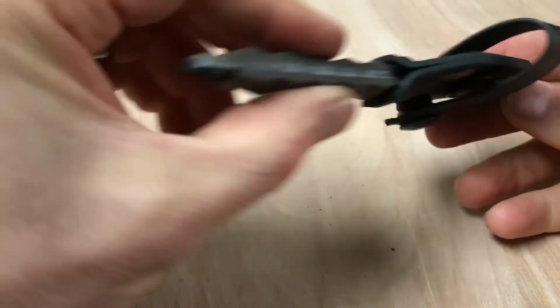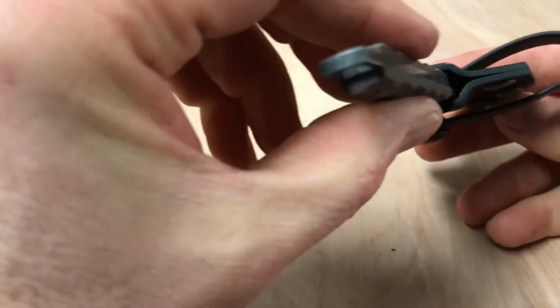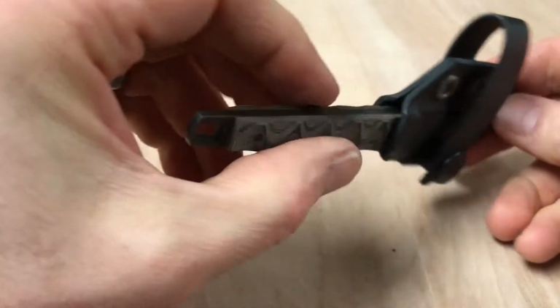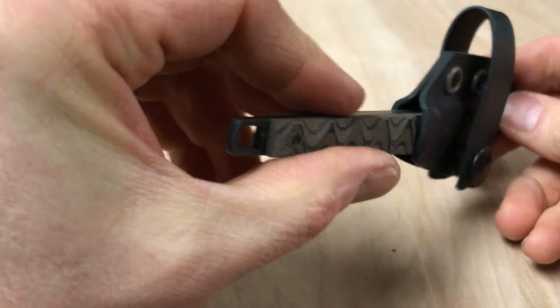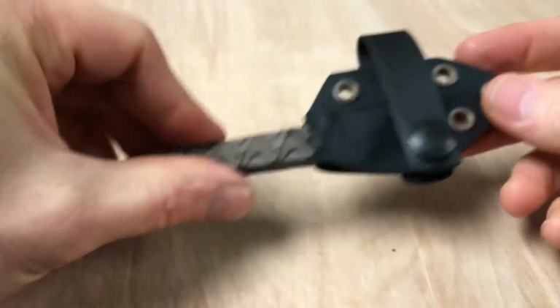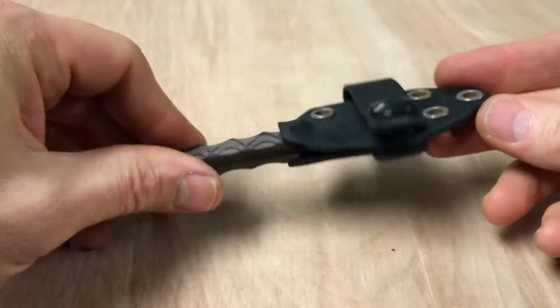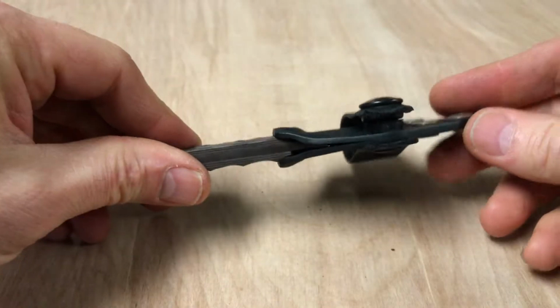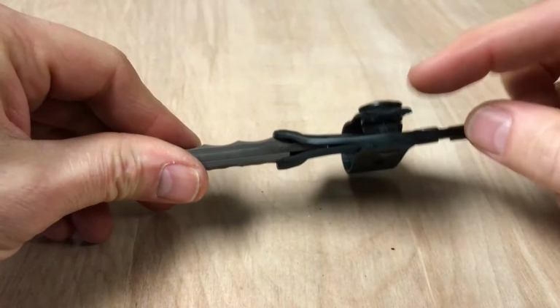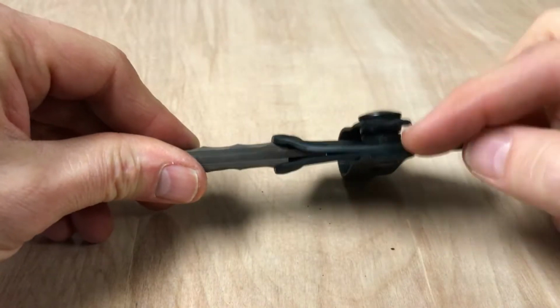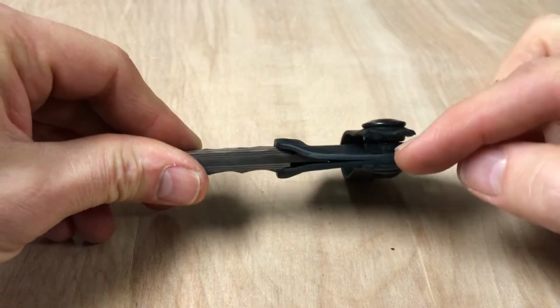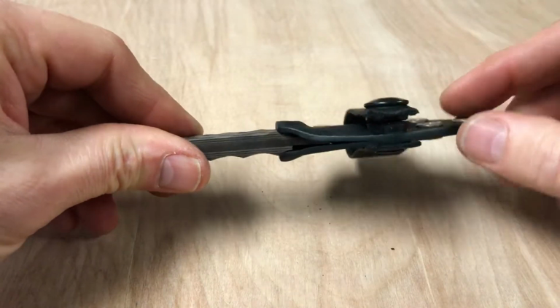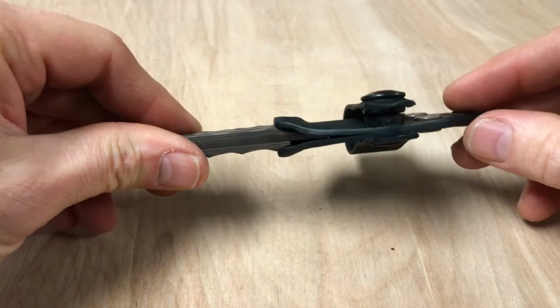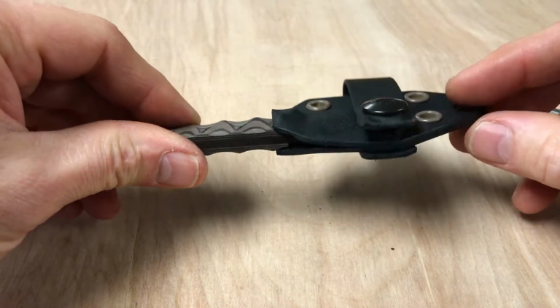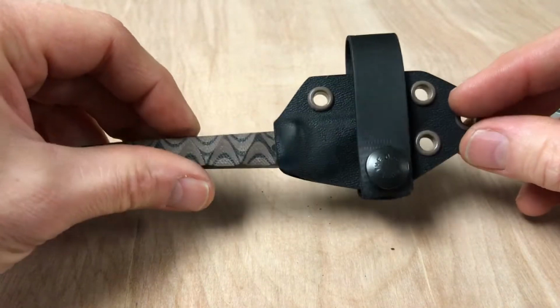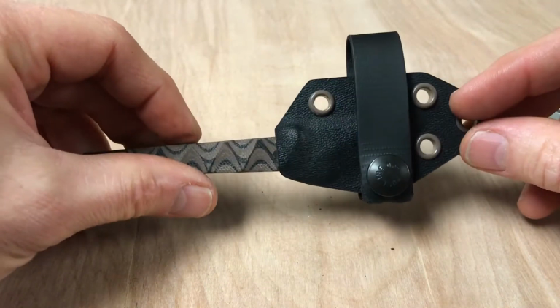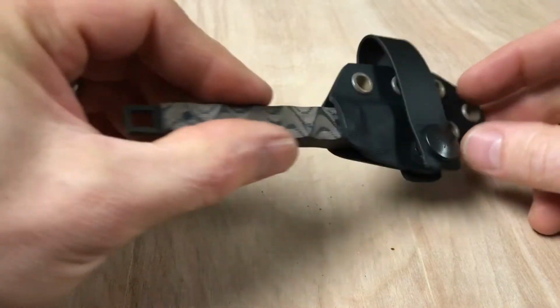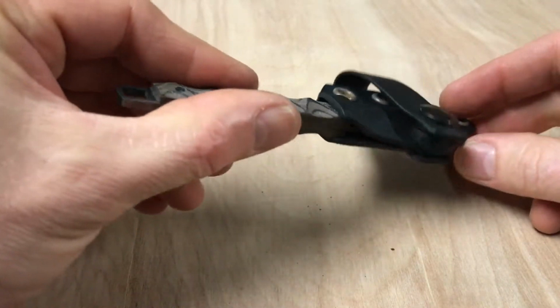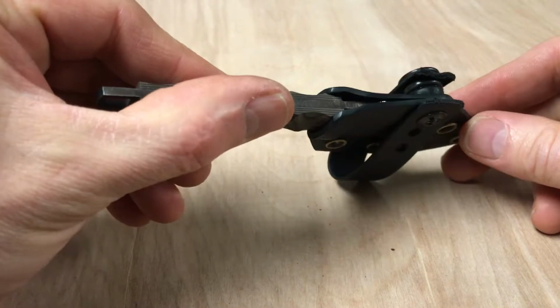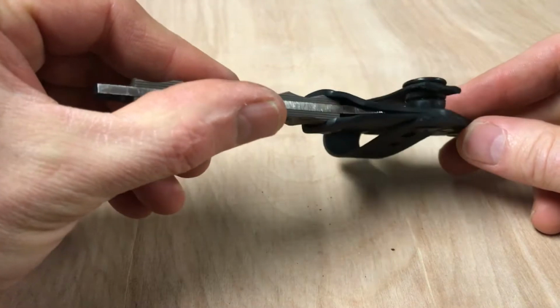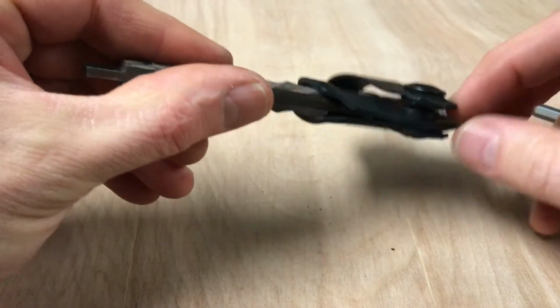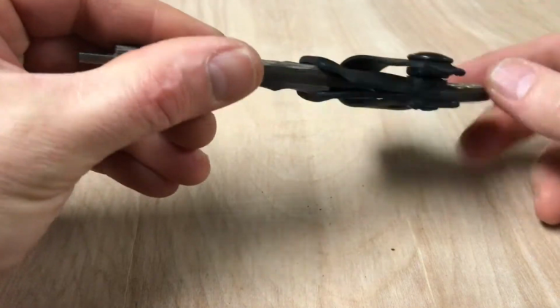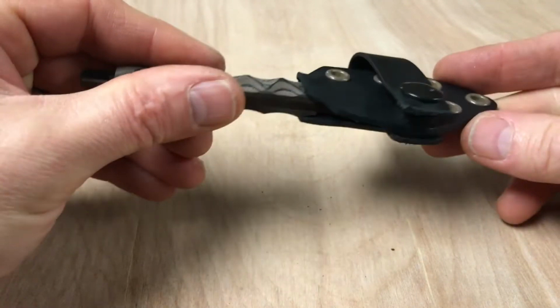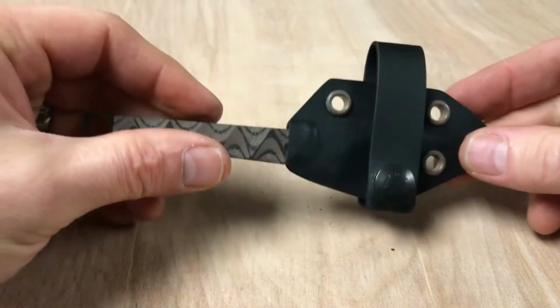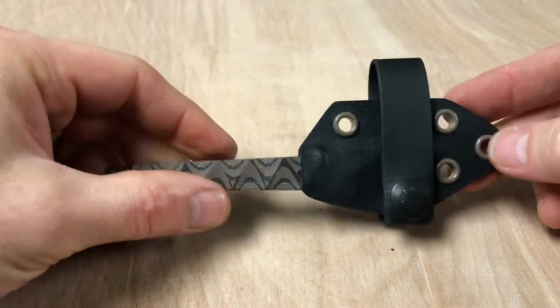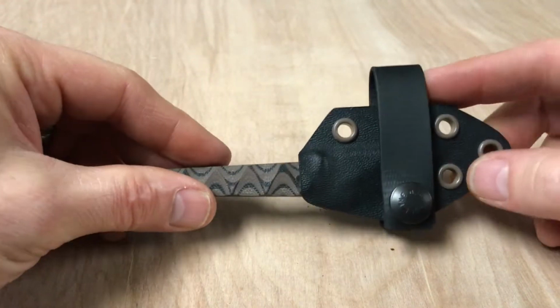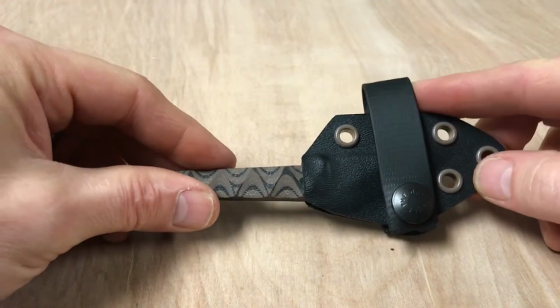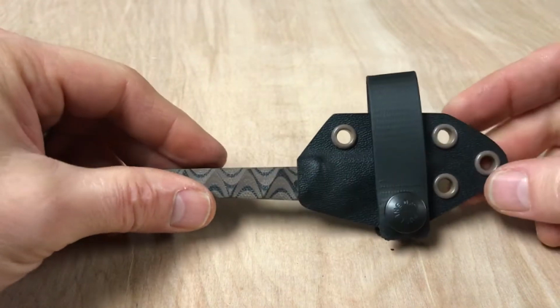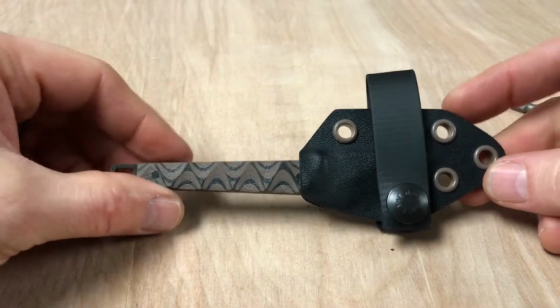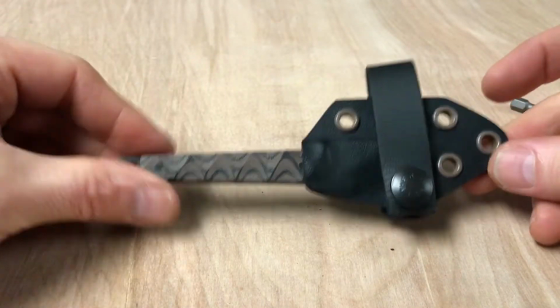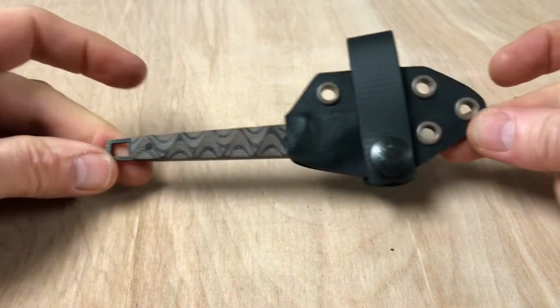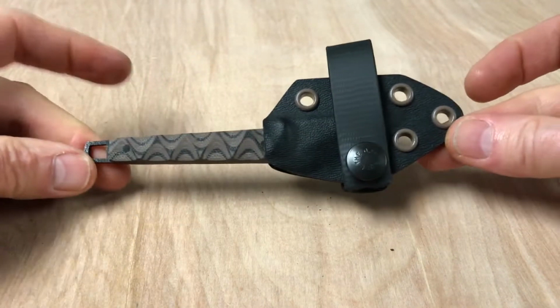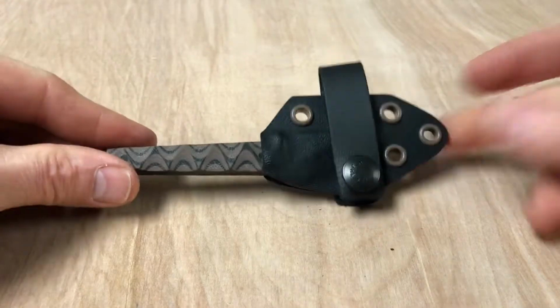Like I said, you can put that spacer on the back if you like. I'm just putting it on the front for this demo so I don't scratch that rivet with the snap. Thanks guys.